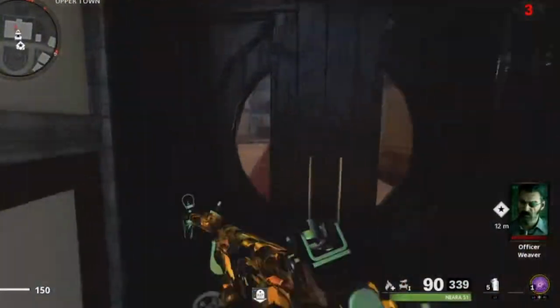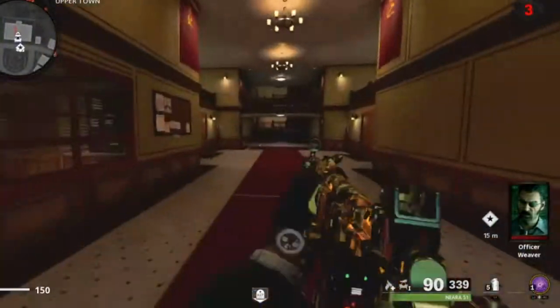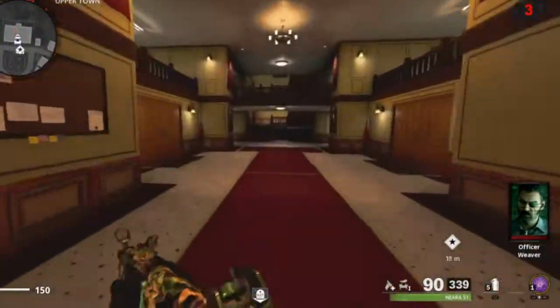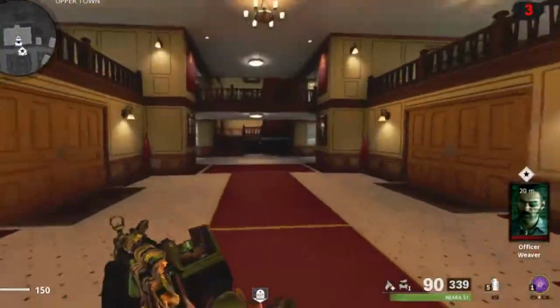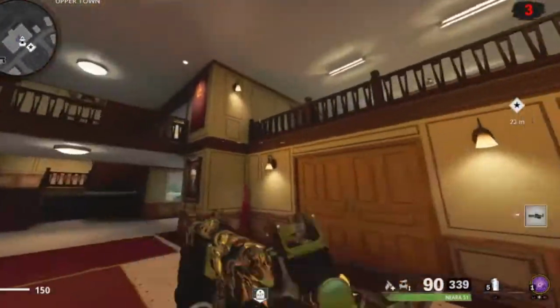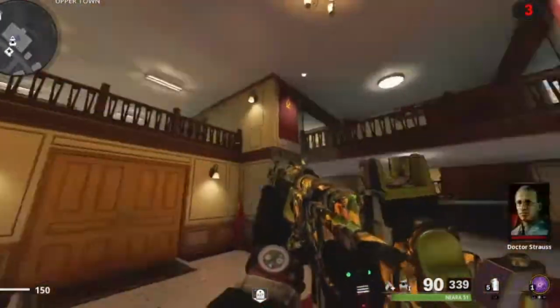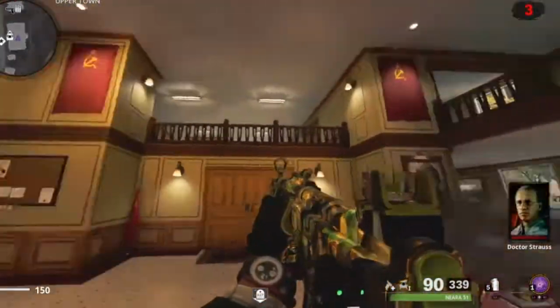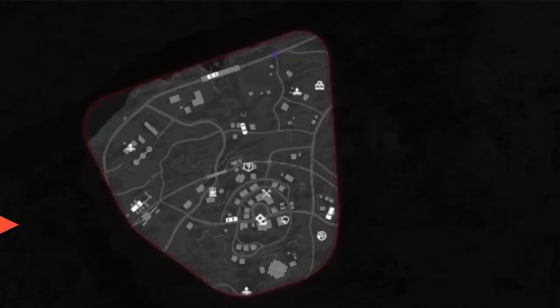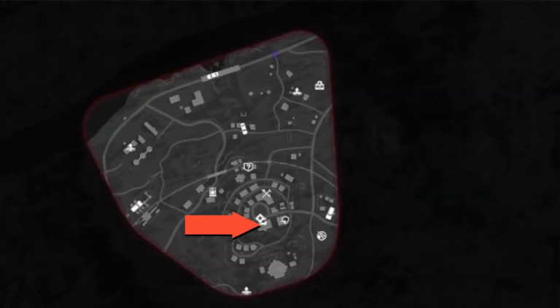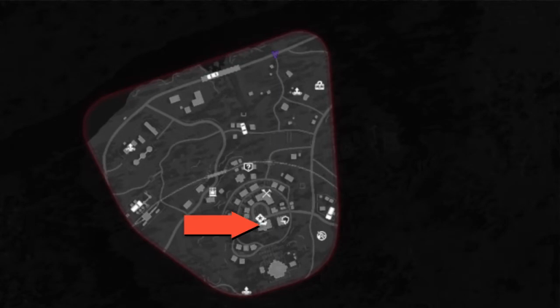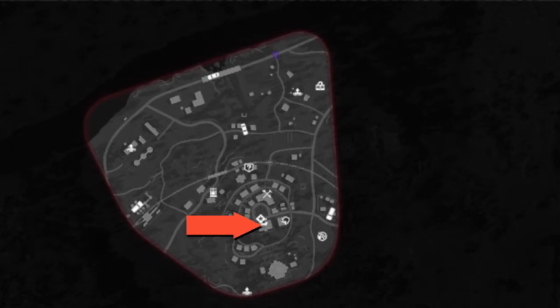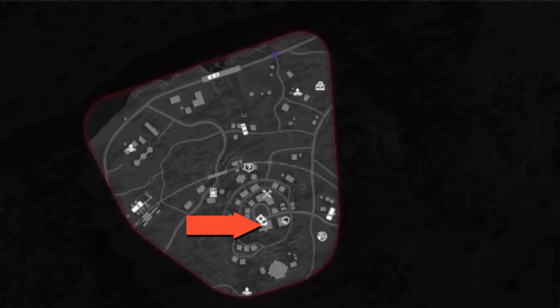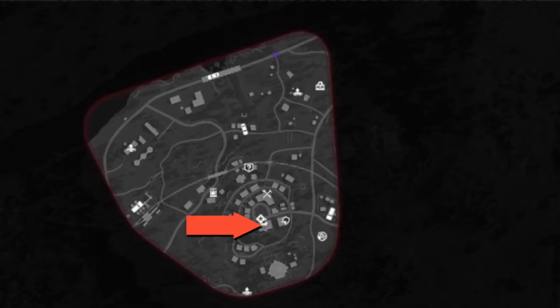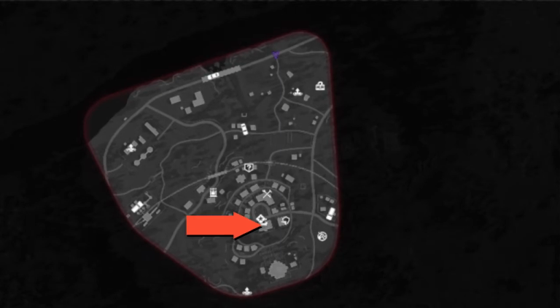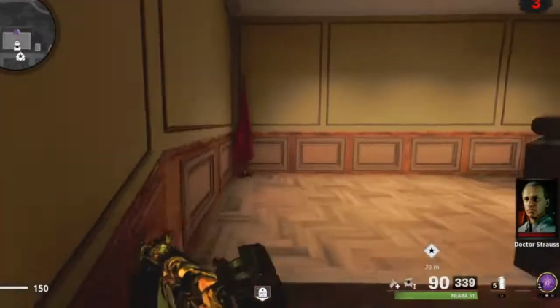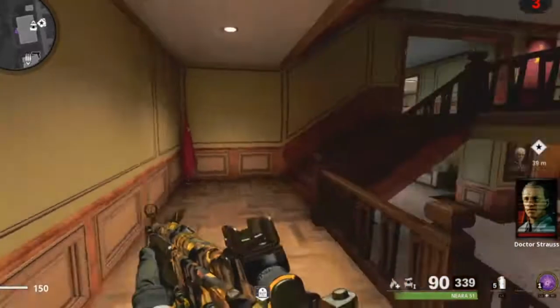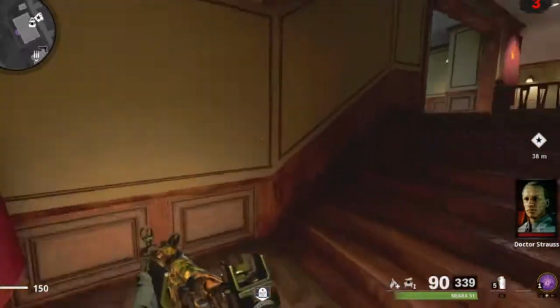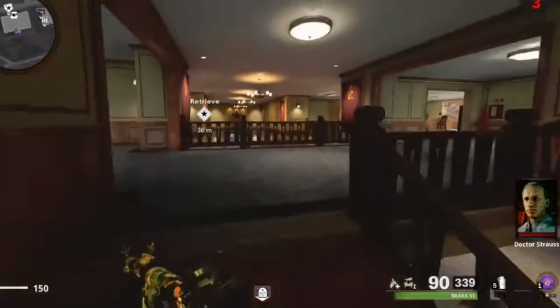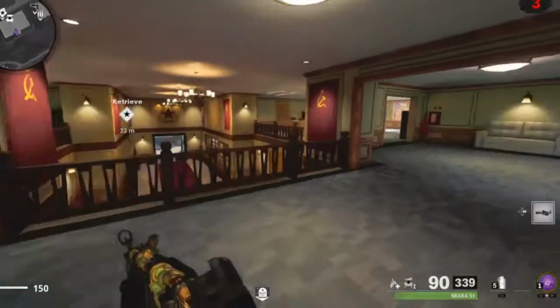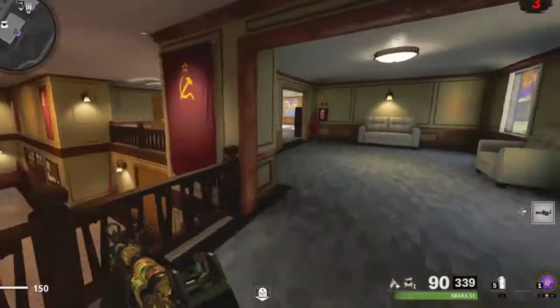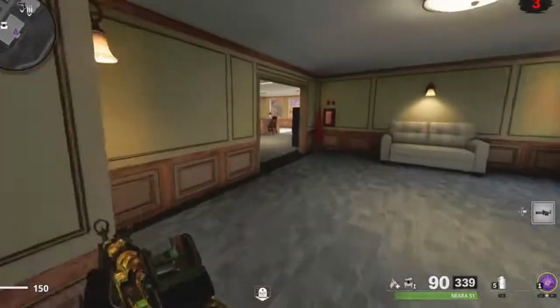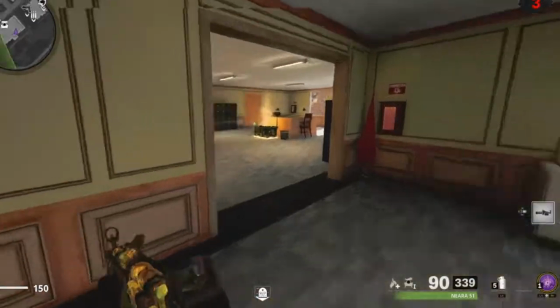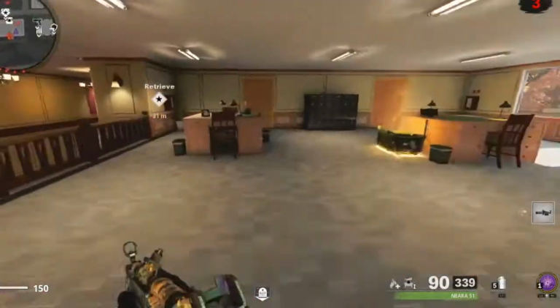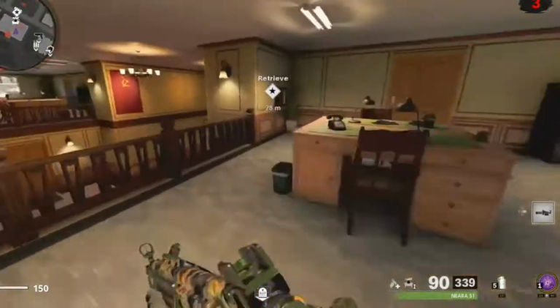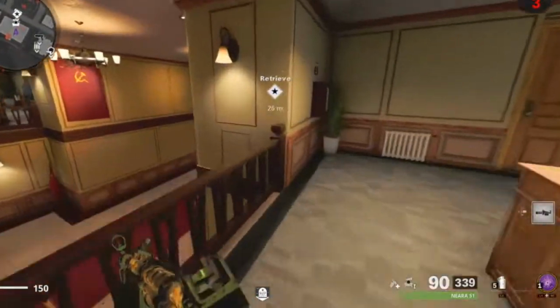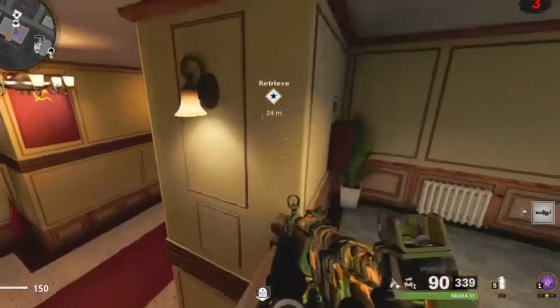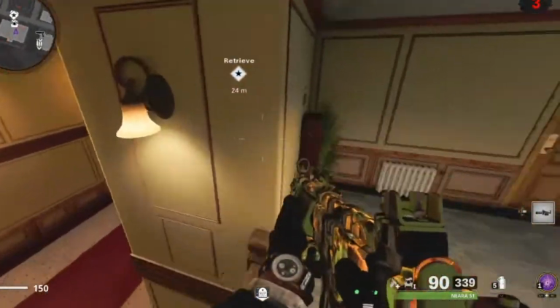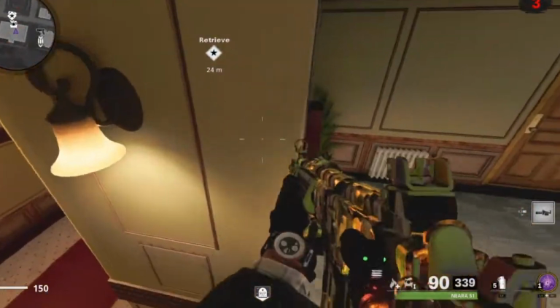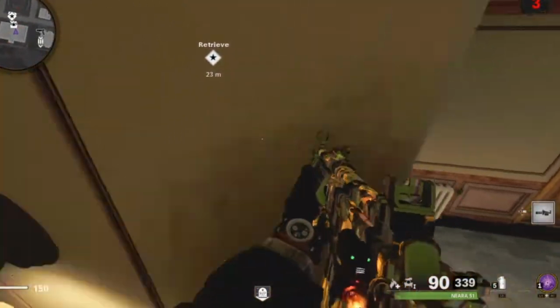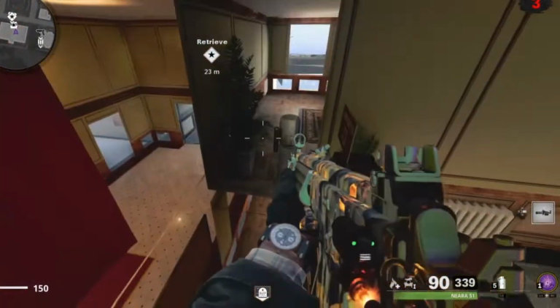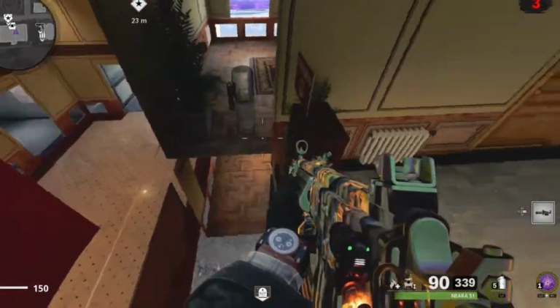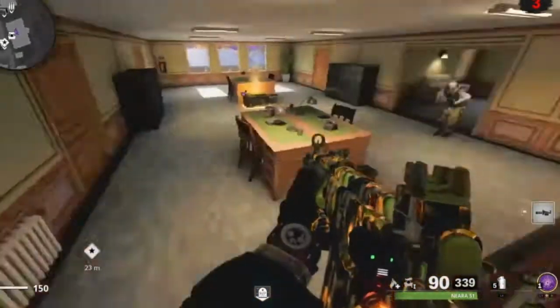Once you get to this last map, all you need to do is go to this location here — this little town that I've marked — go through the doors, follow up the stairs, mantle onto this banner, and then basically just walk through this wall.